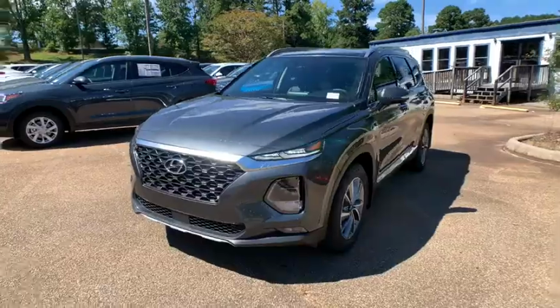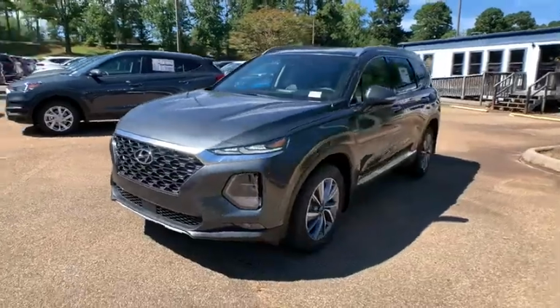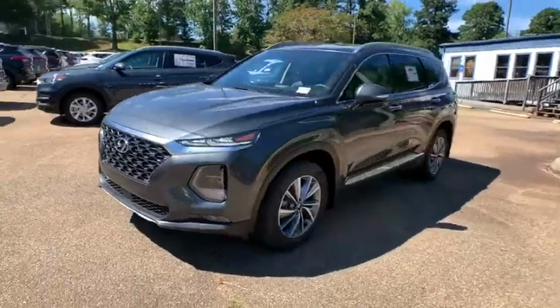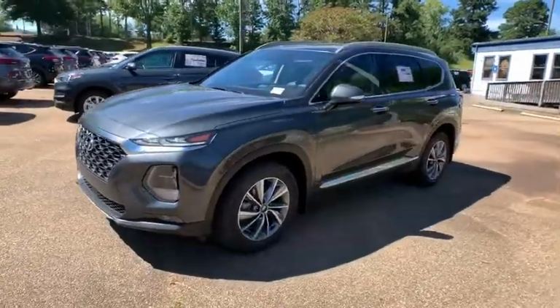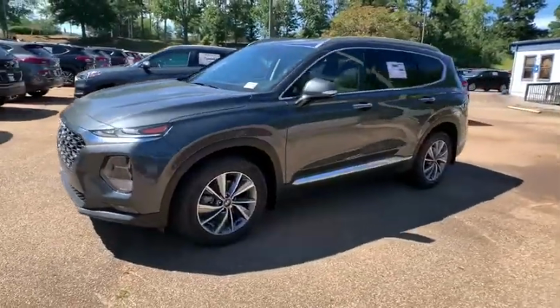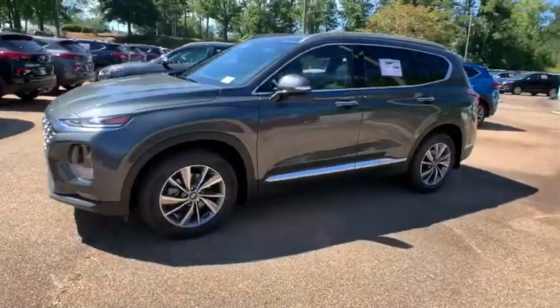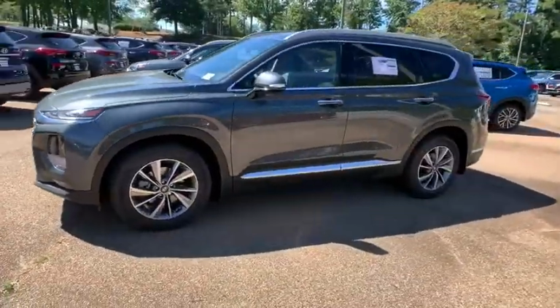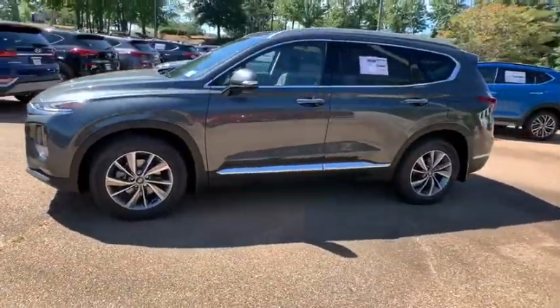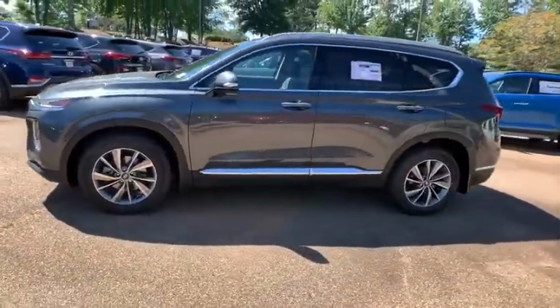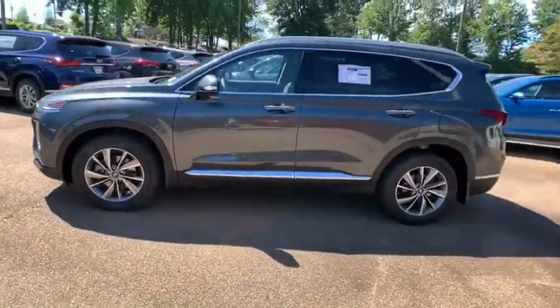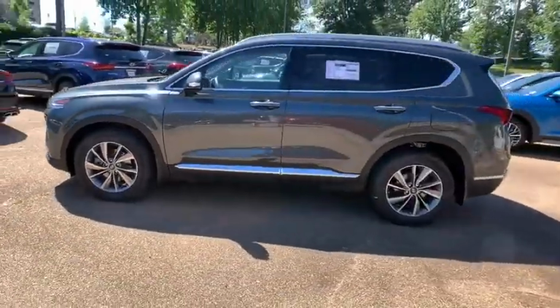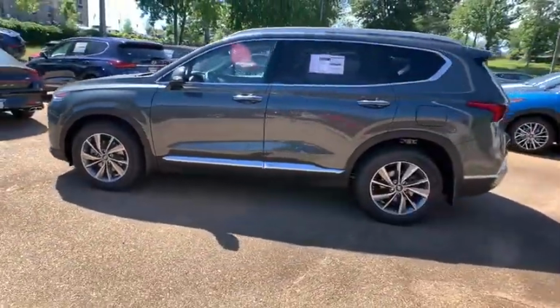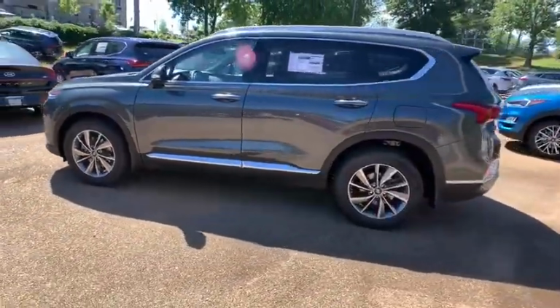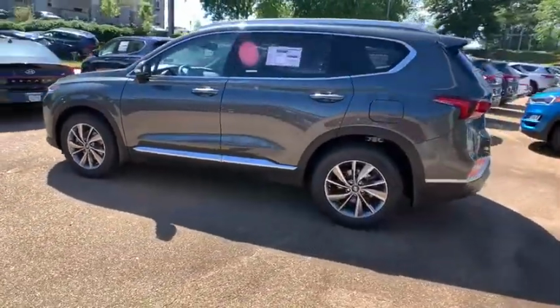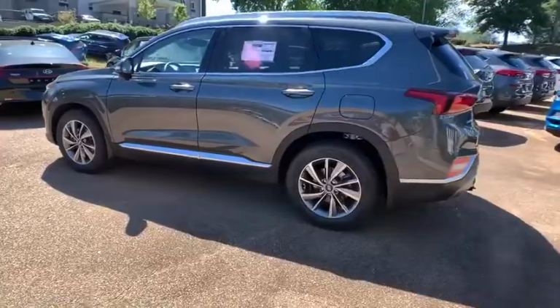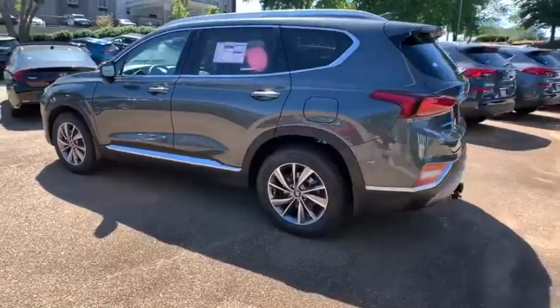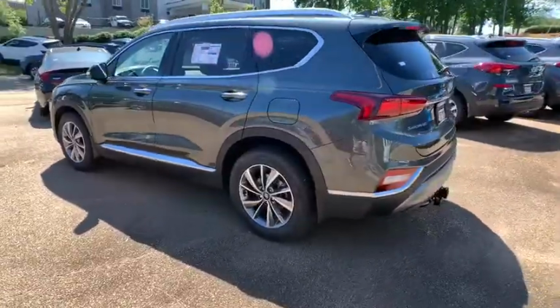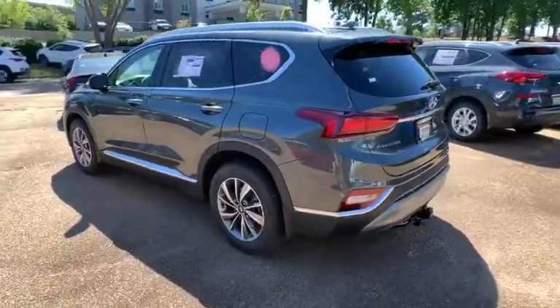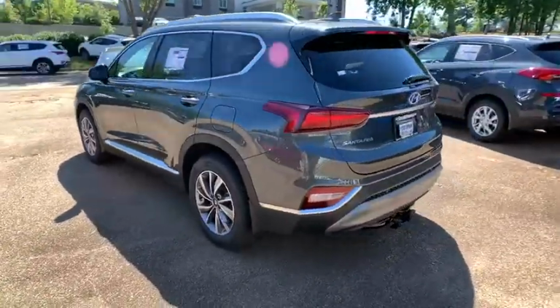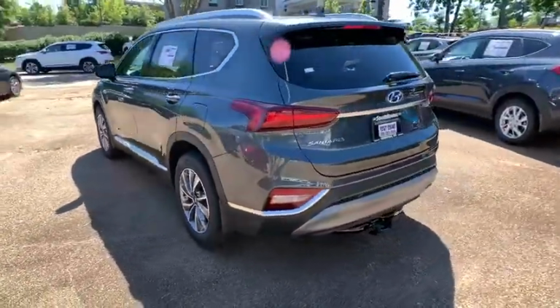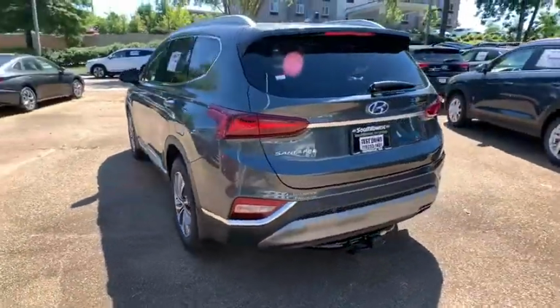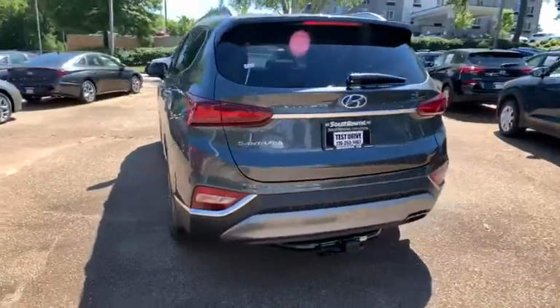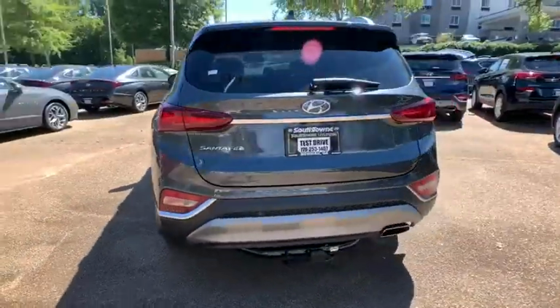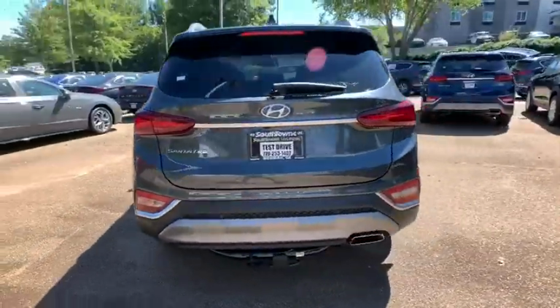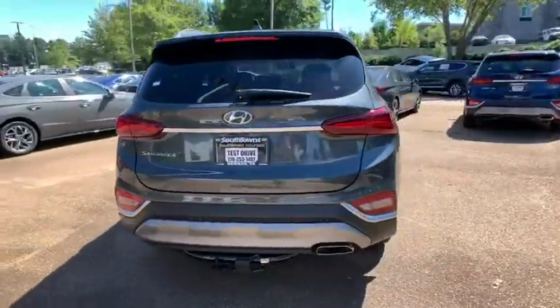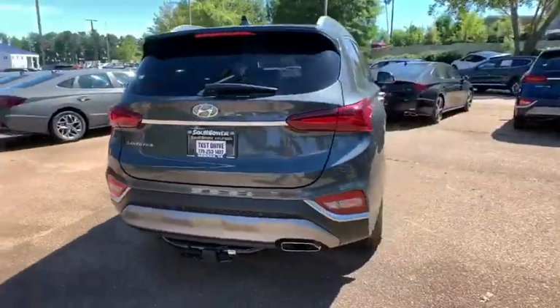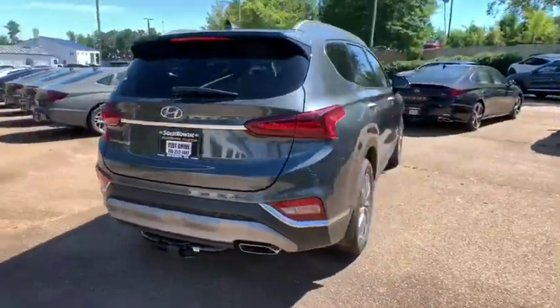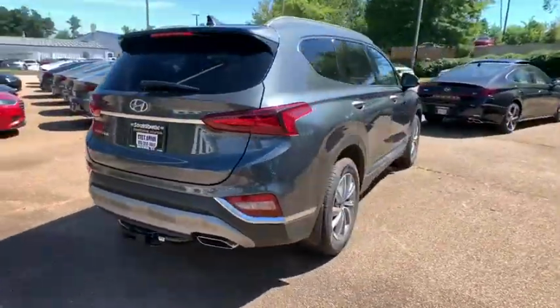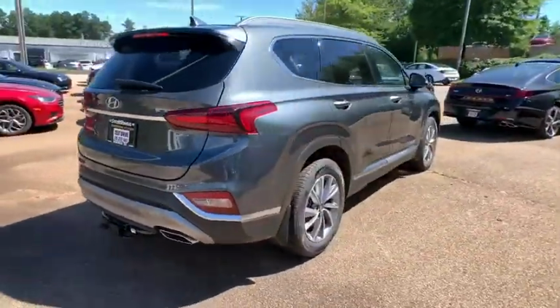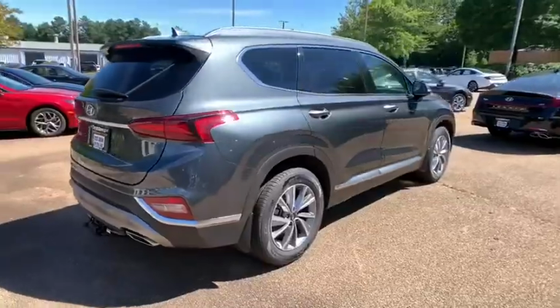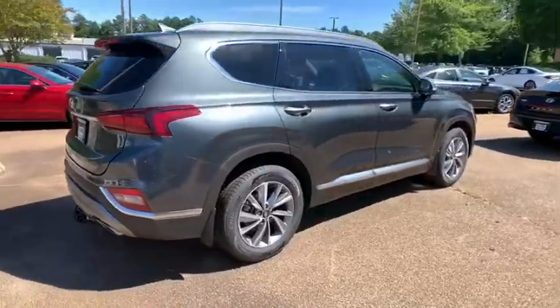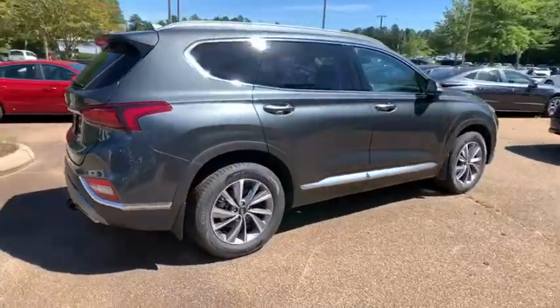We are pleased to show you the 2020 Hyundai Santa Fe. Style, quality, performance, value — would we say more? Here are some of this vehicle's great options.